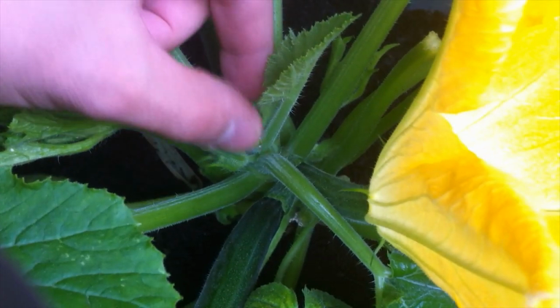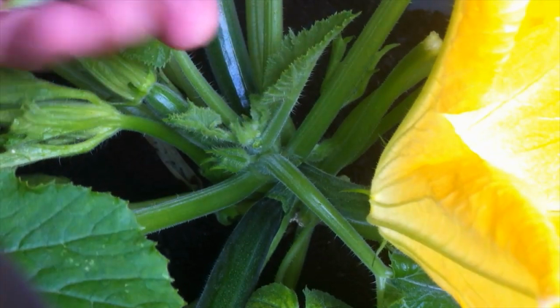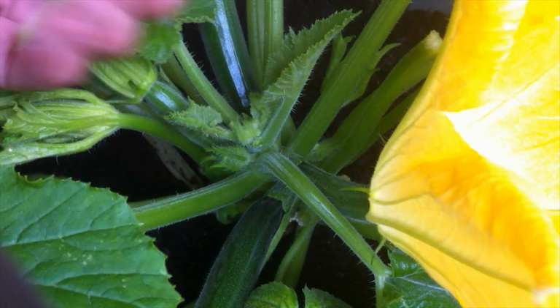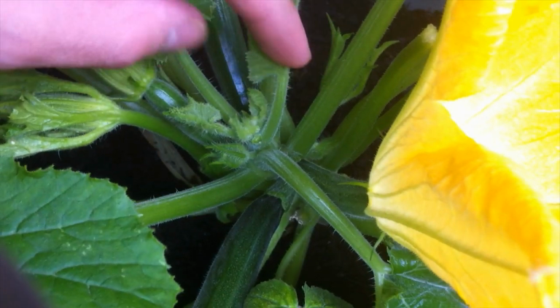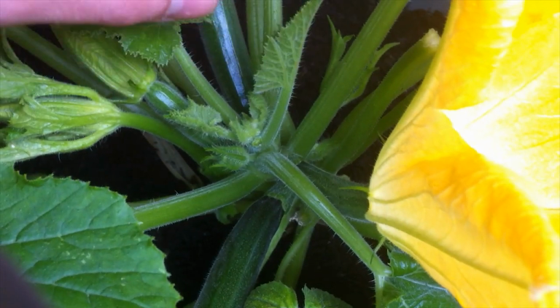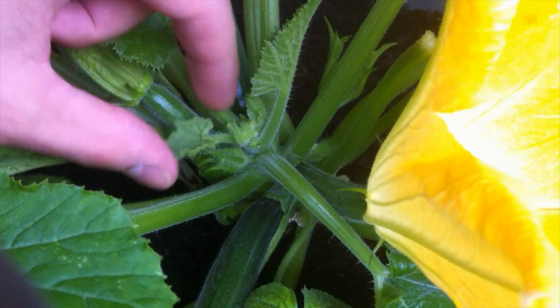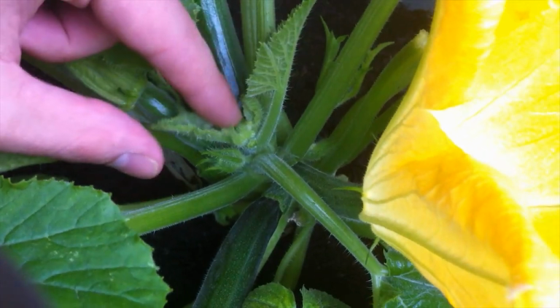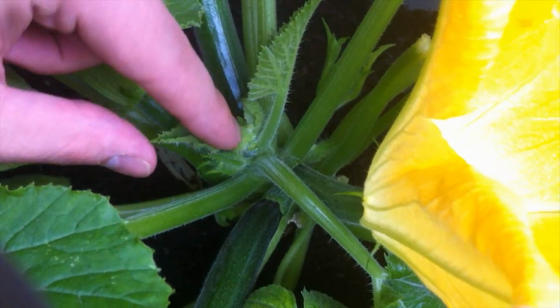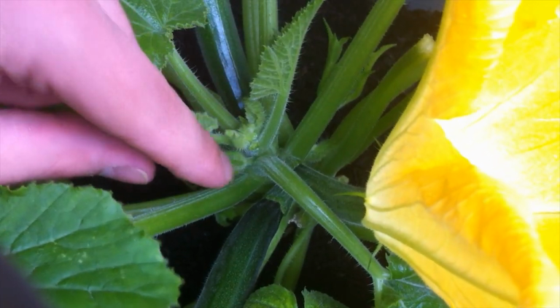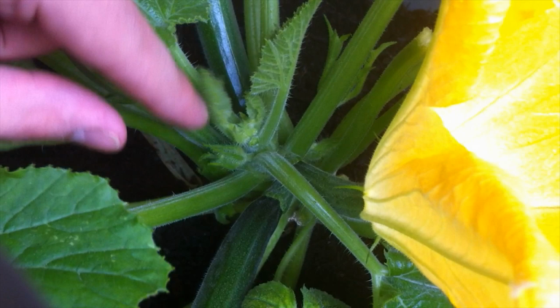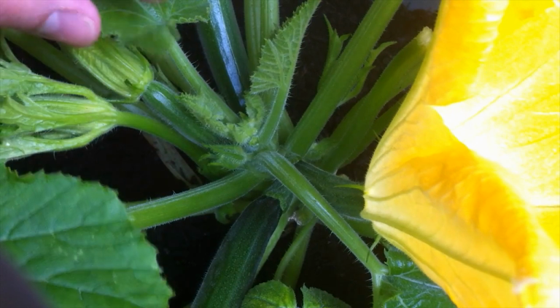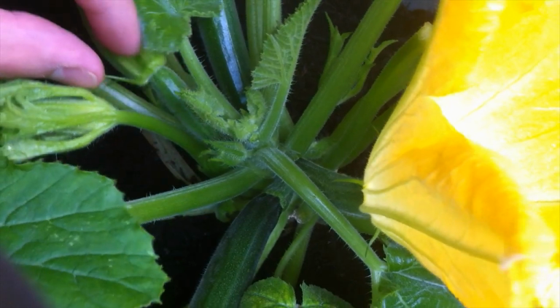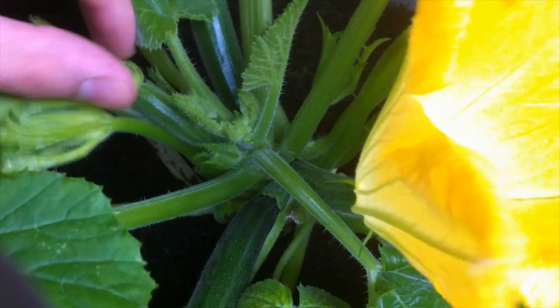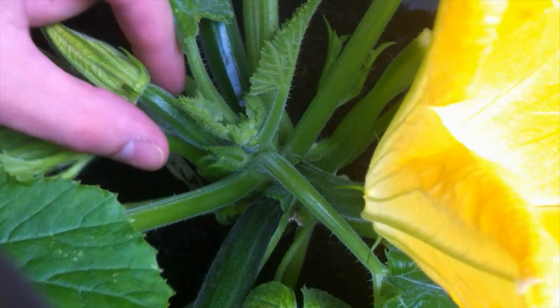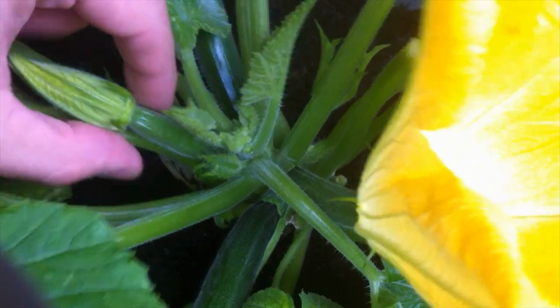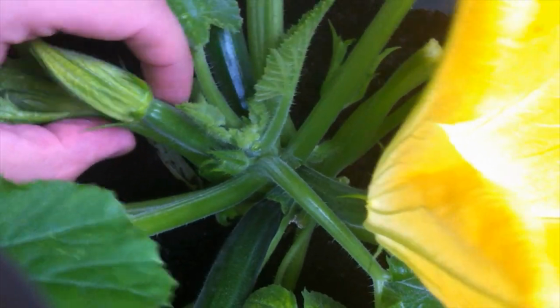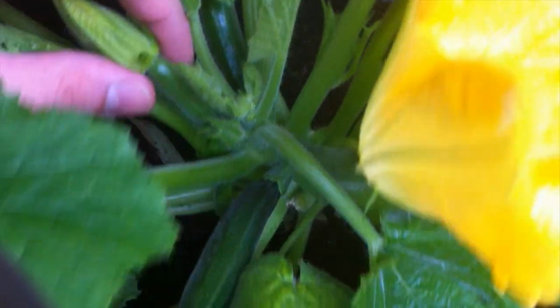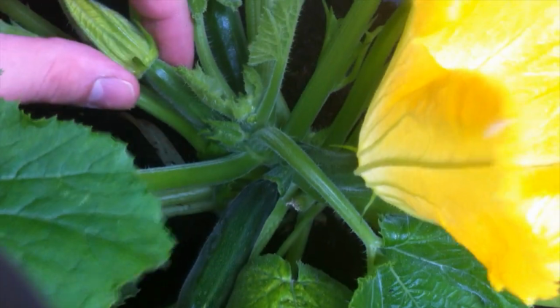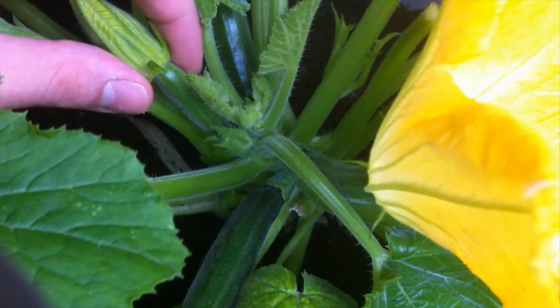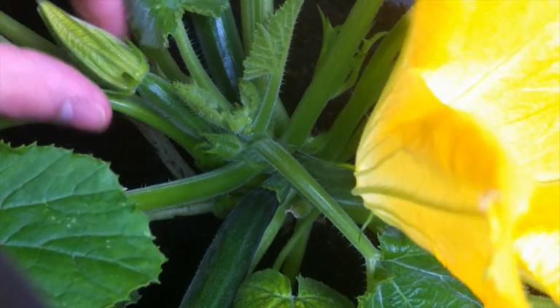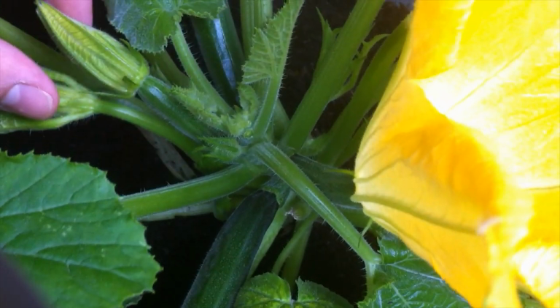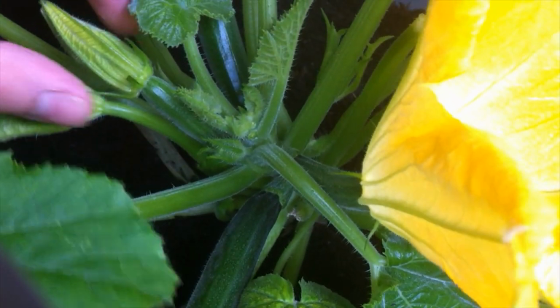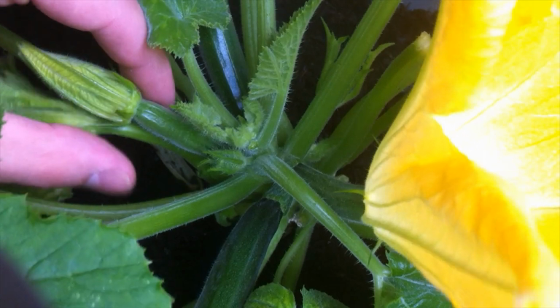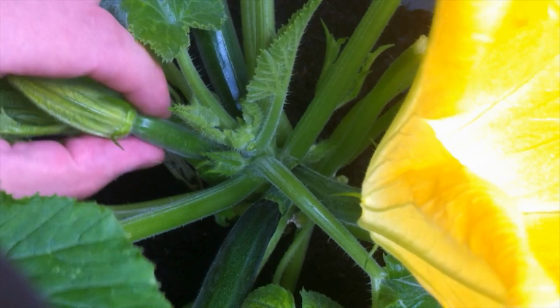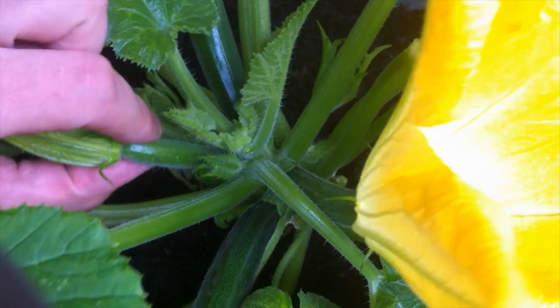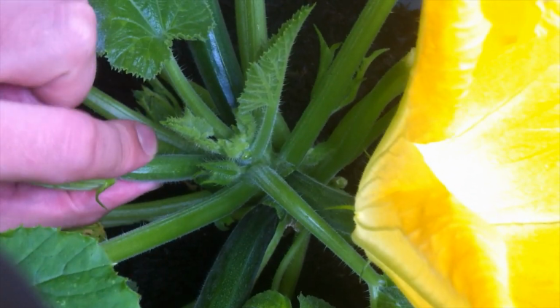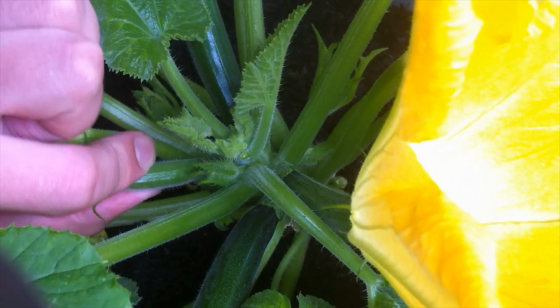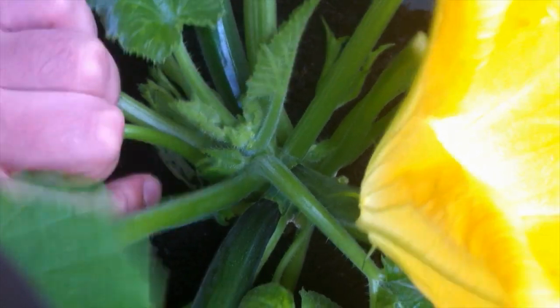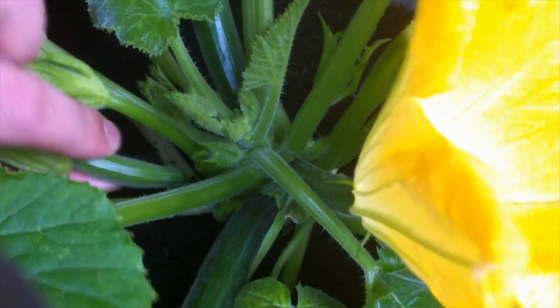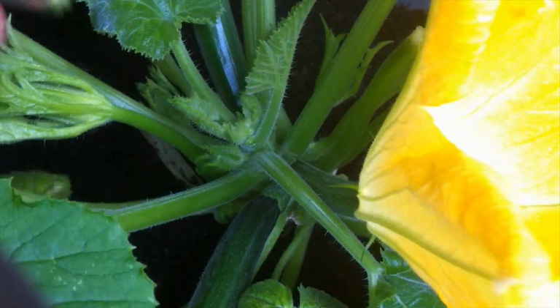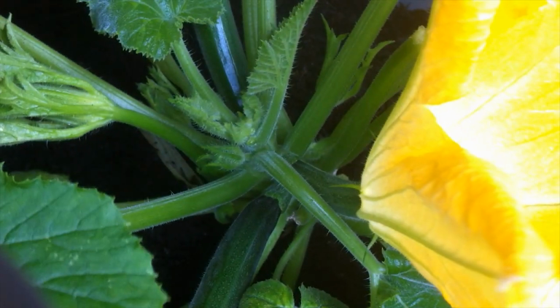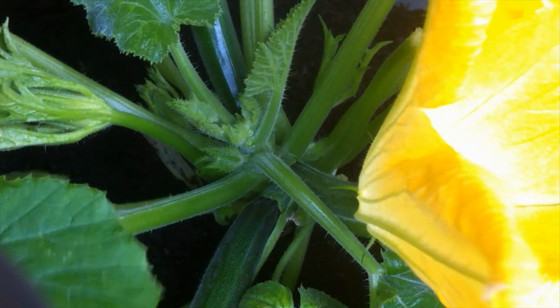I'm actually going to be taking away the fourth largest zucchini here as well. I was thinking about keeping it, but there we go — it's gone.